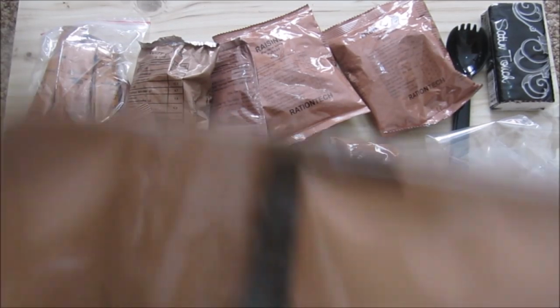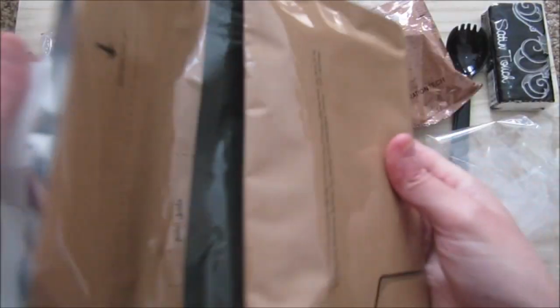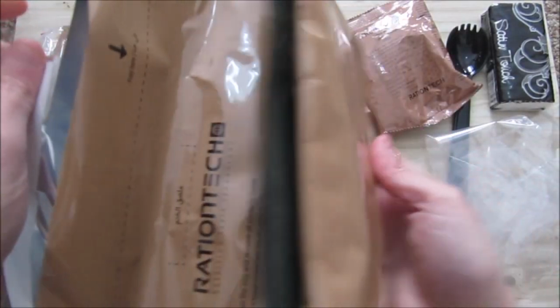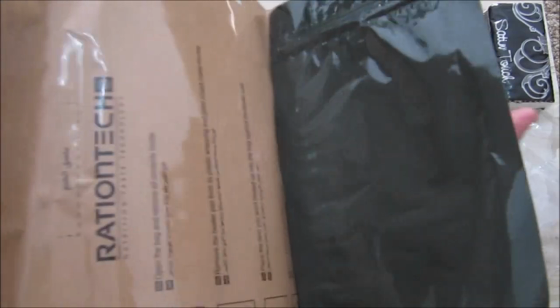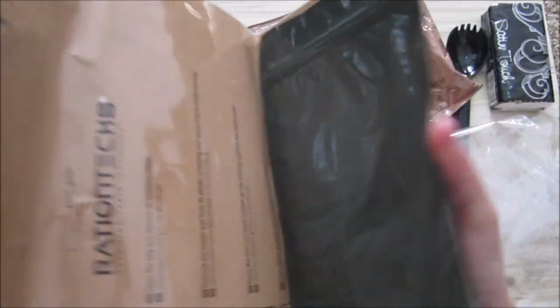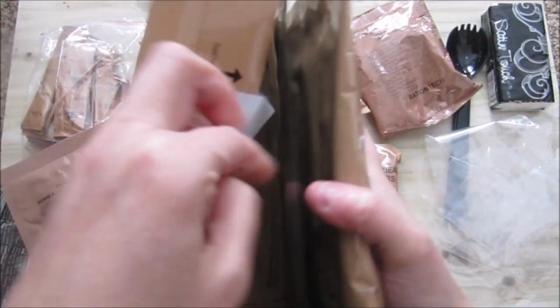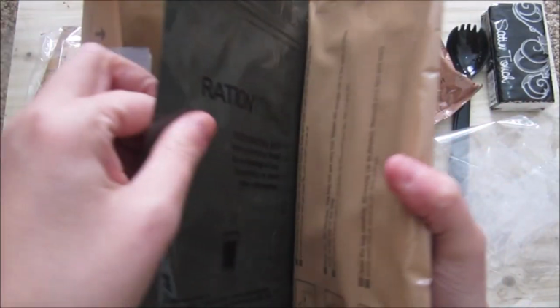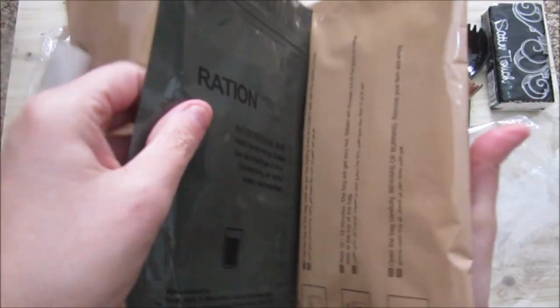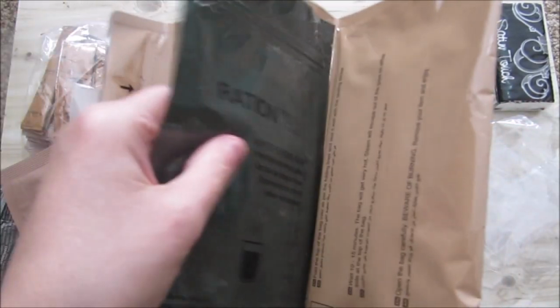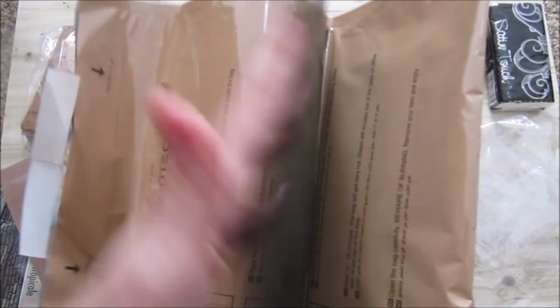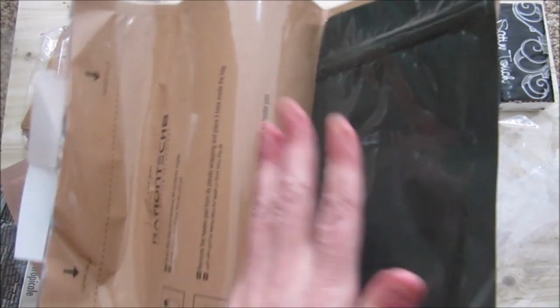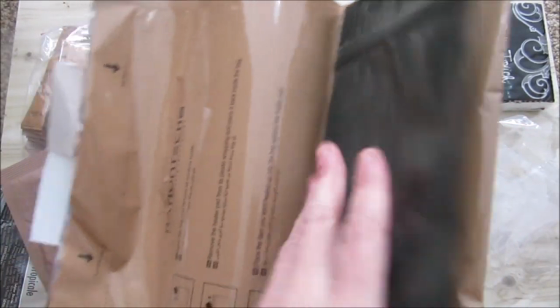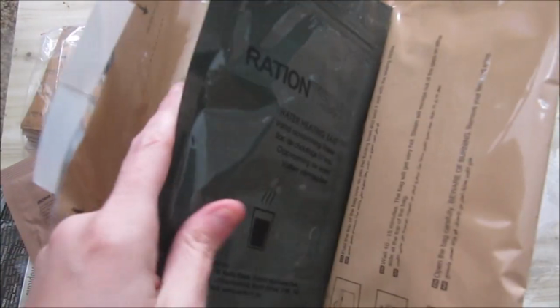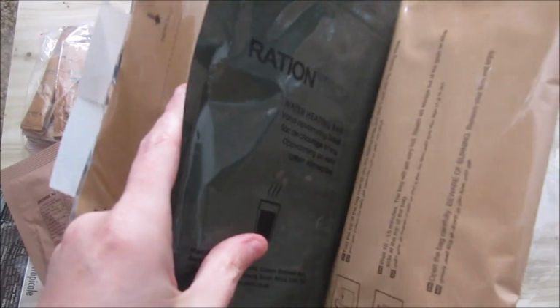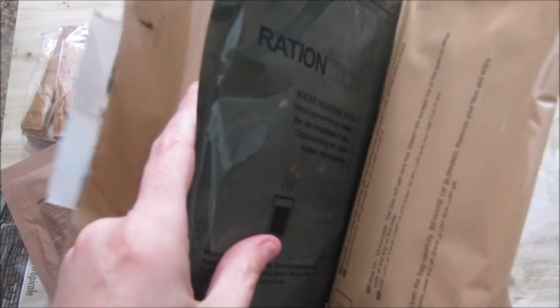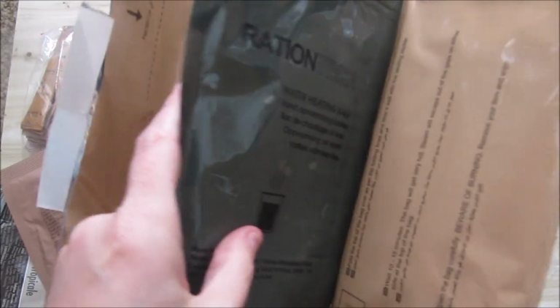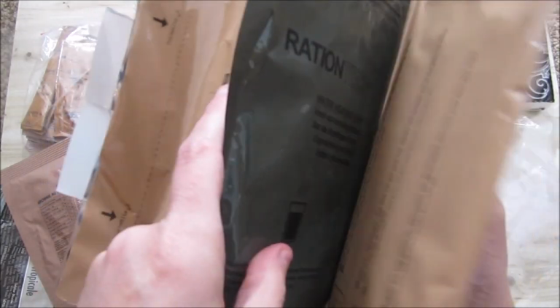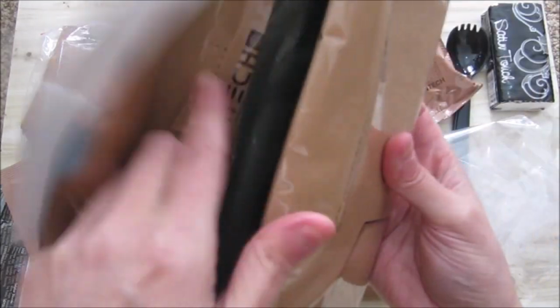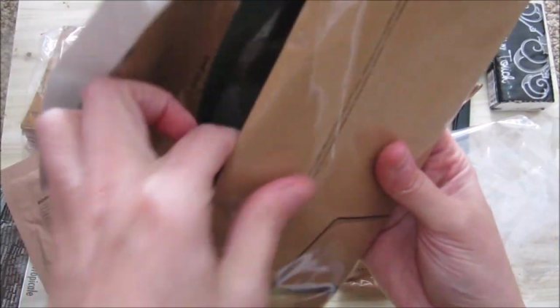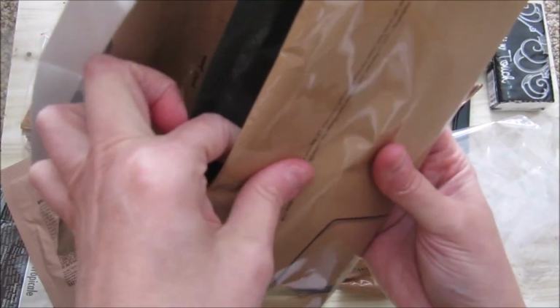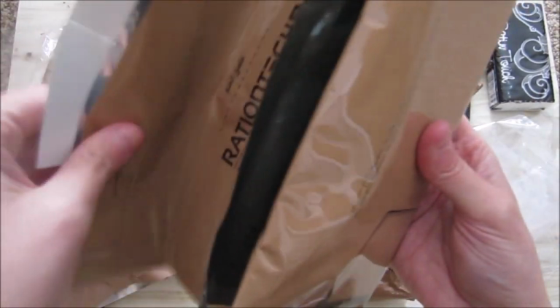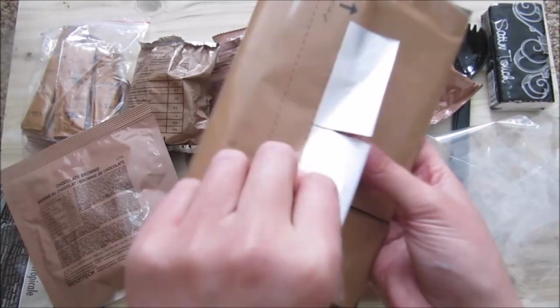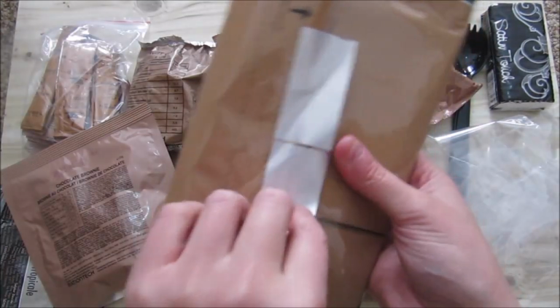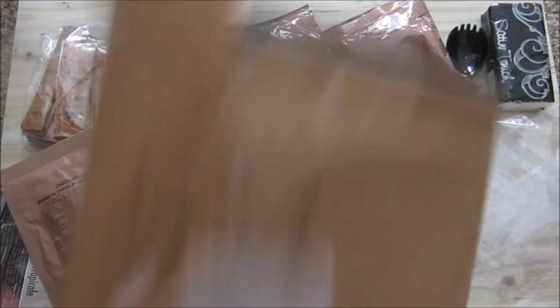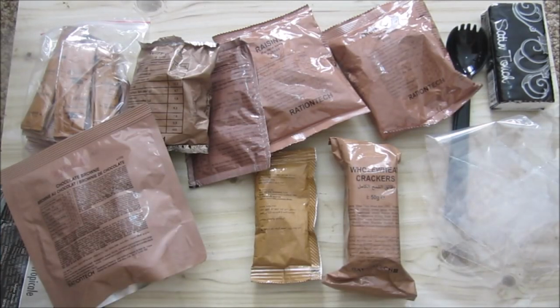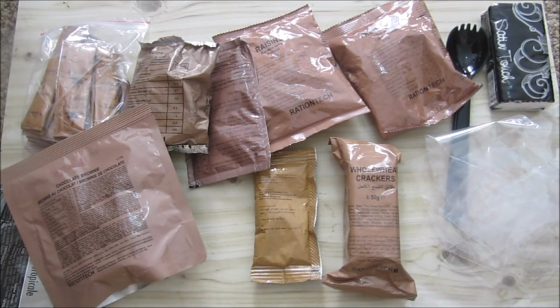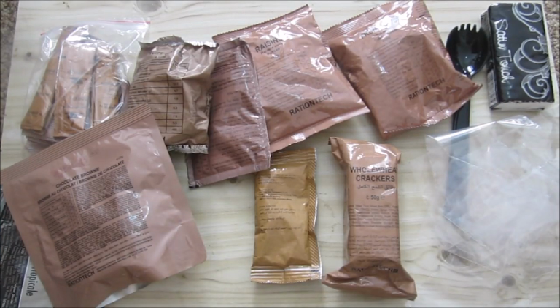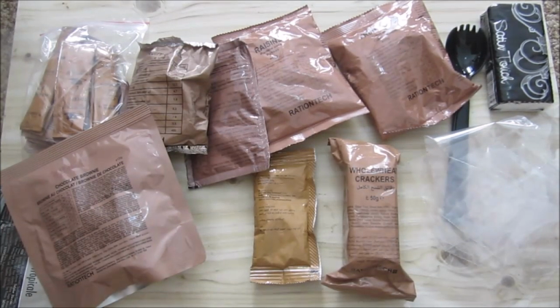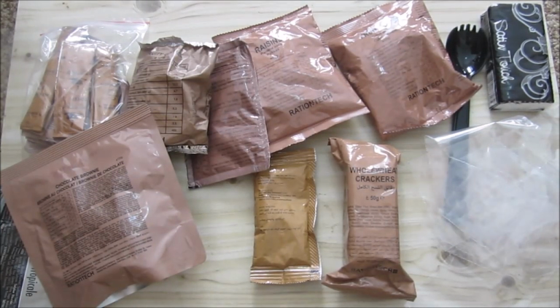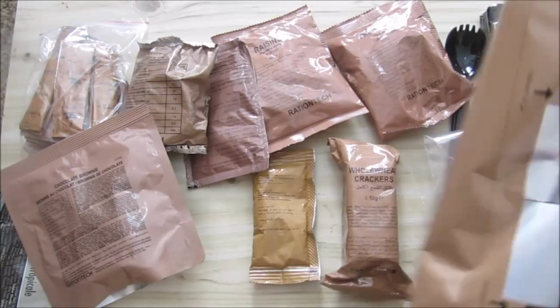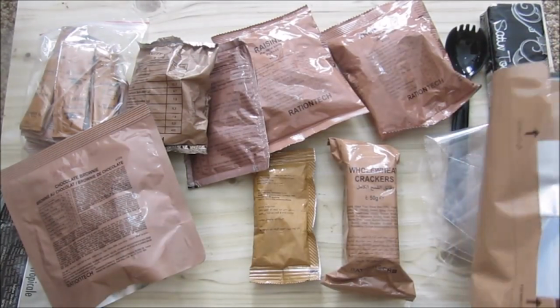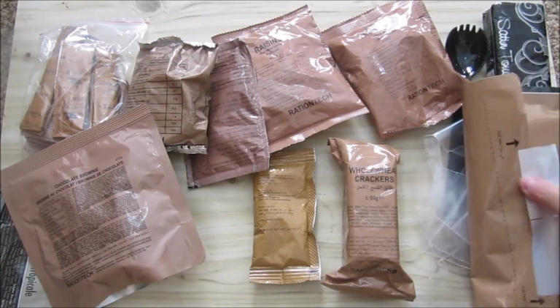We've got our ration heater and the heater for all flour or water heating bag. There's two ration heater pads in there.